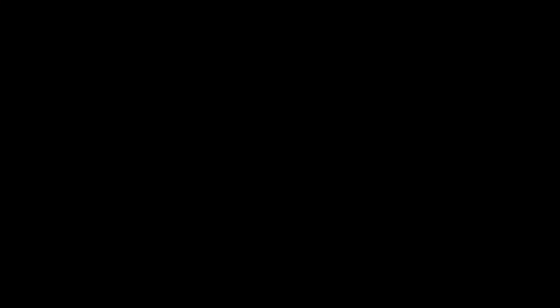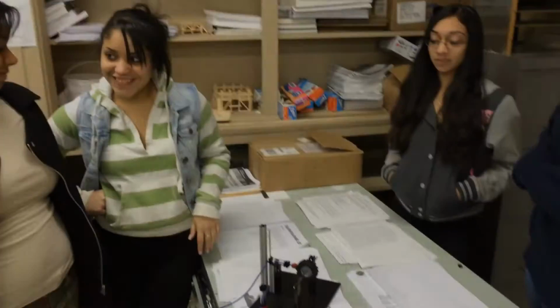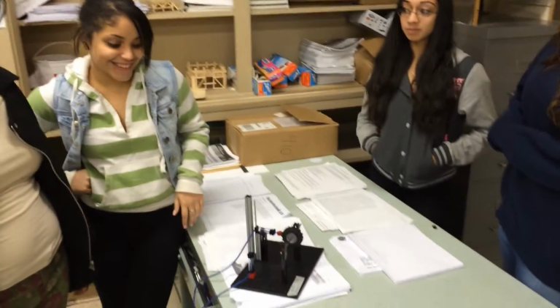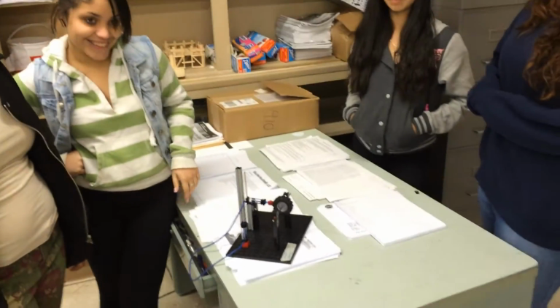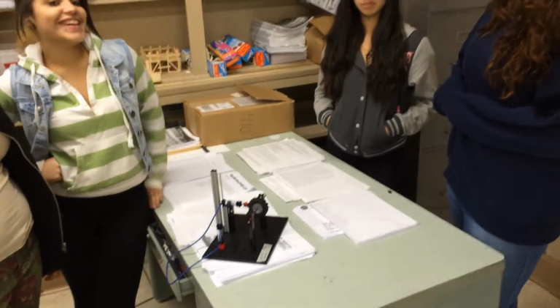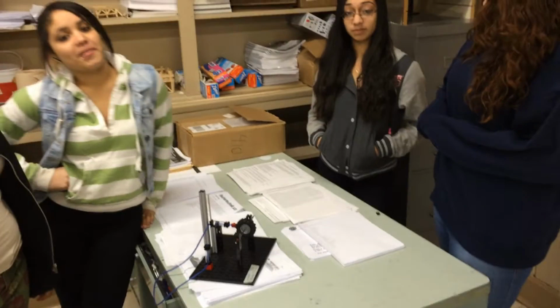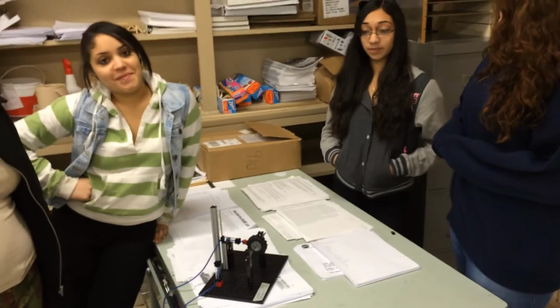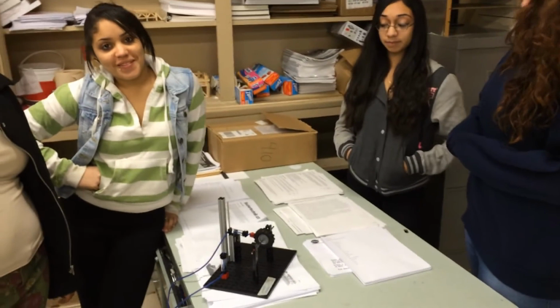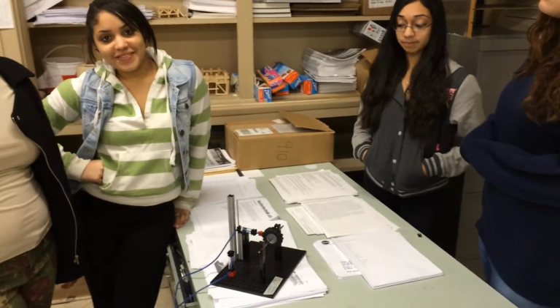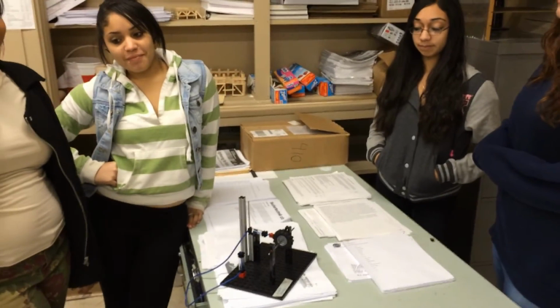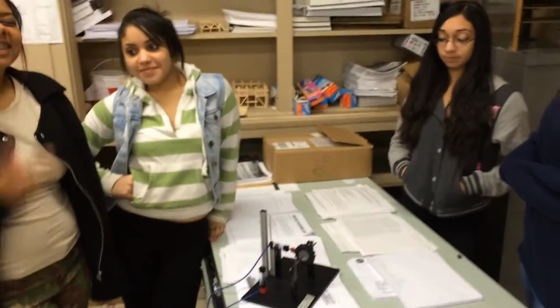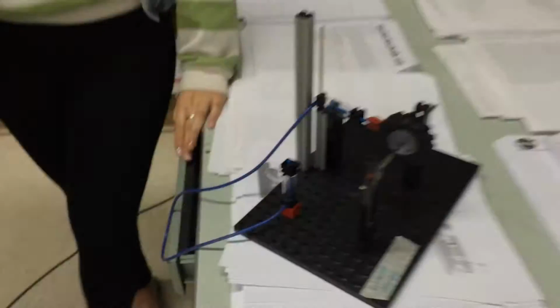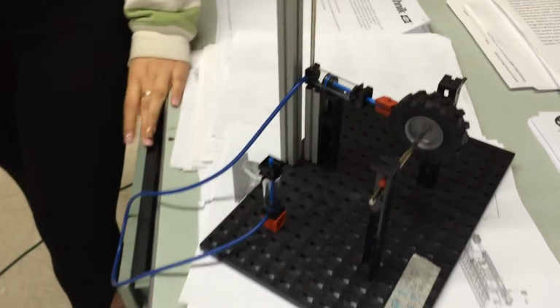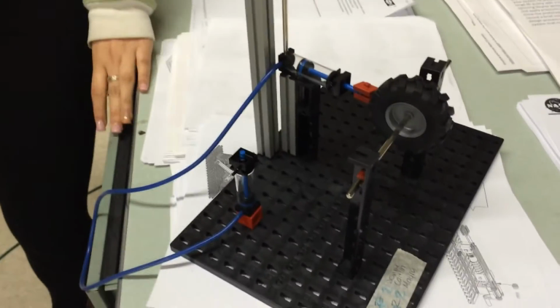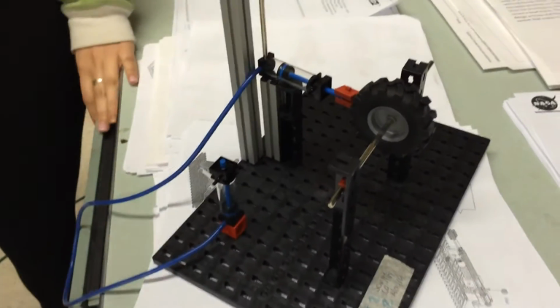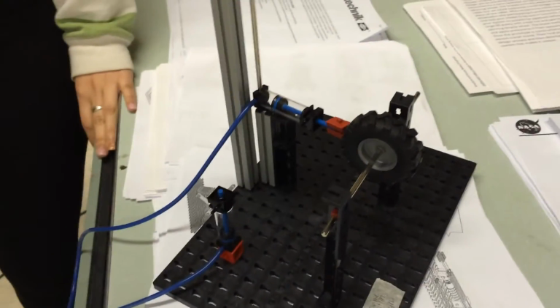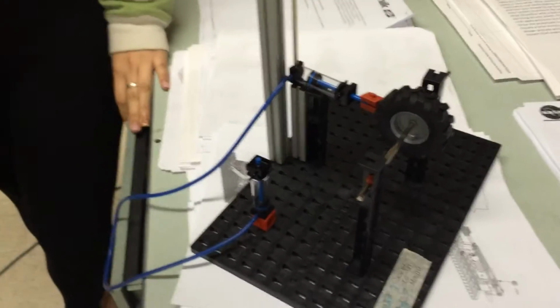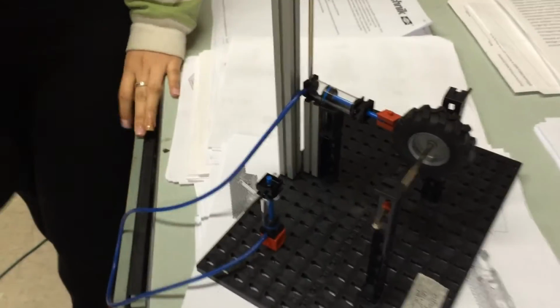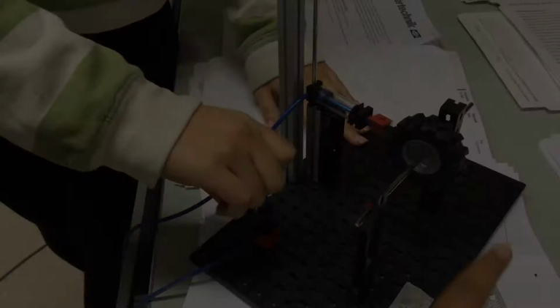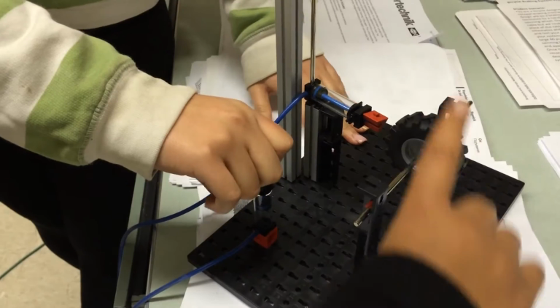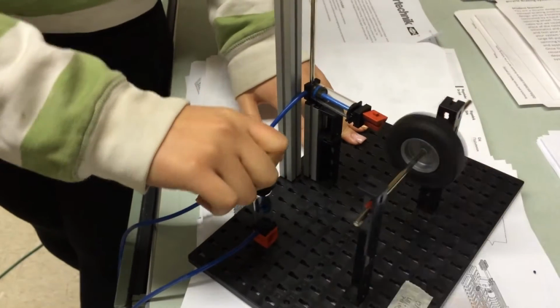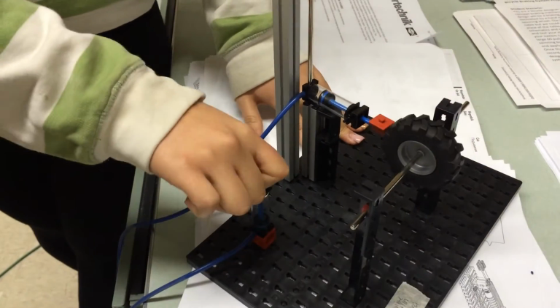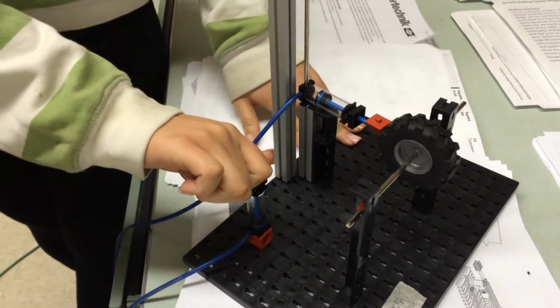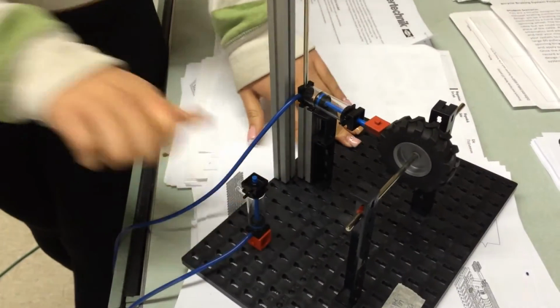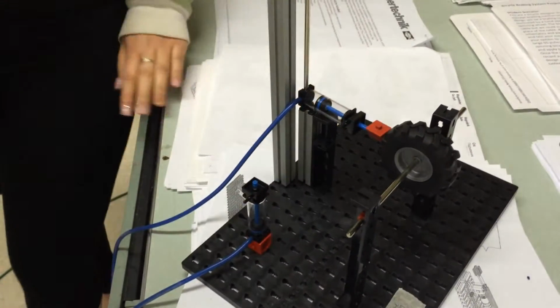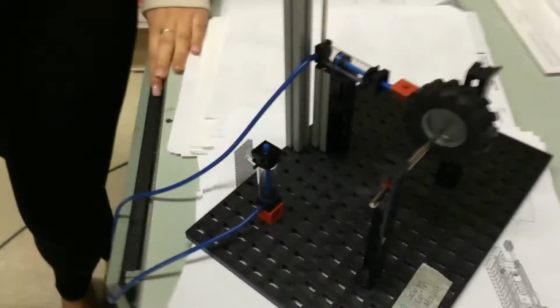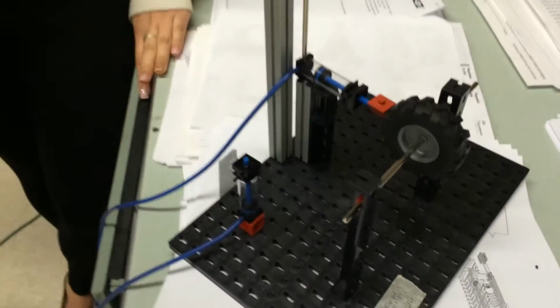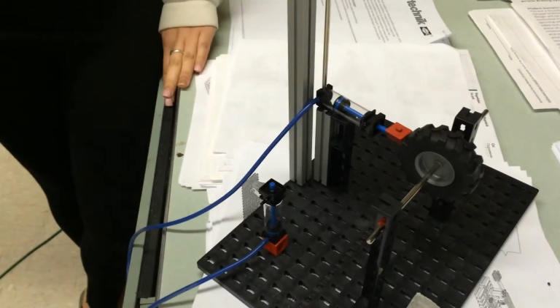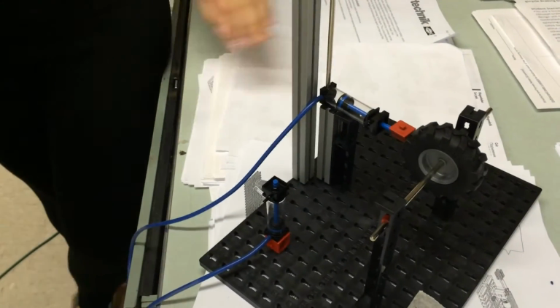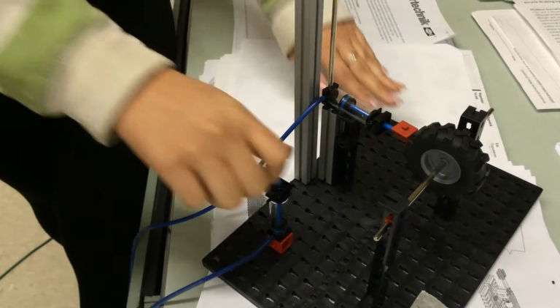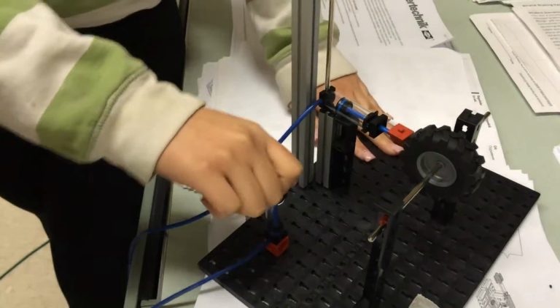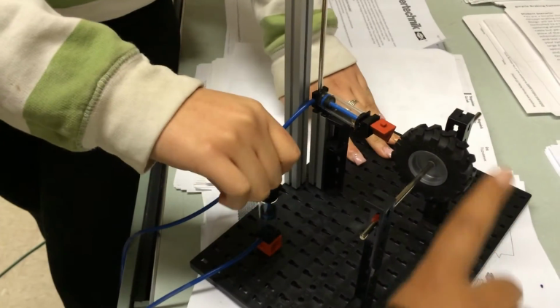This is group 2: Myra, Caitlin, Veronica, and Janine. Can you demonstrate it? Let's see how it works. Let it spin a little bit longer before you hit the brakes, just to see it.